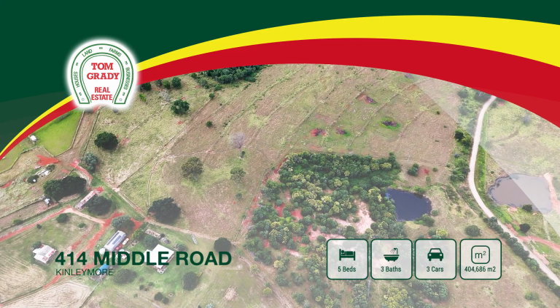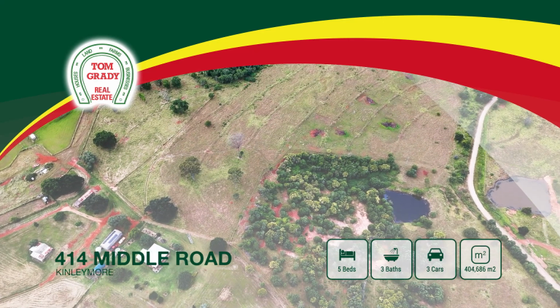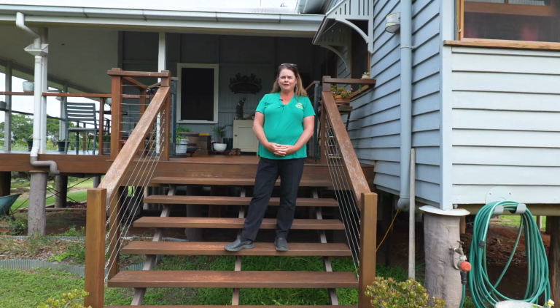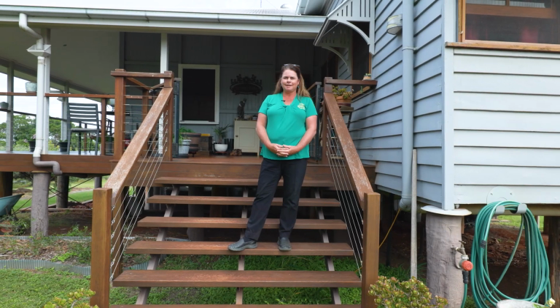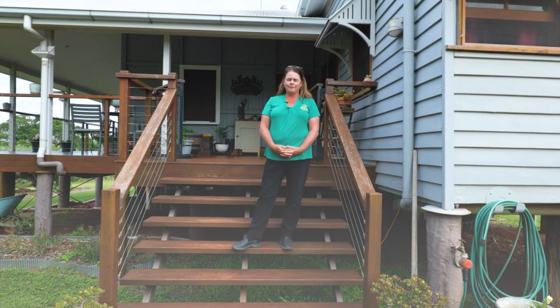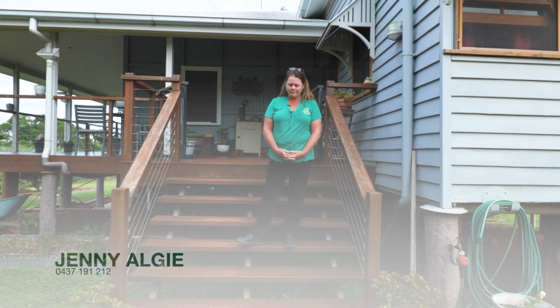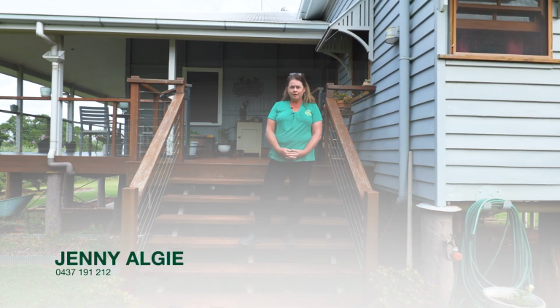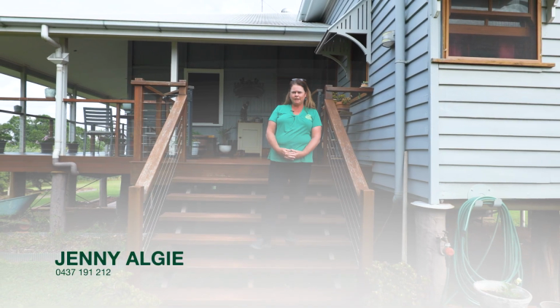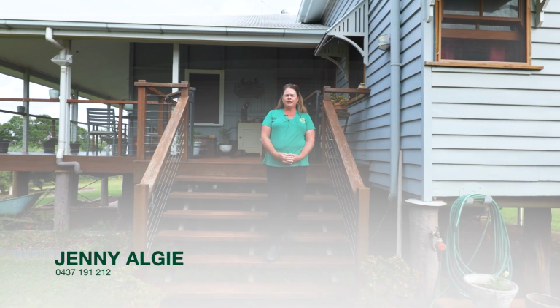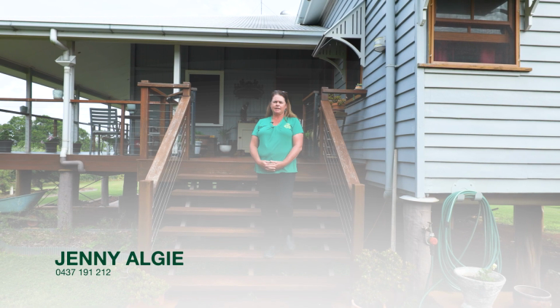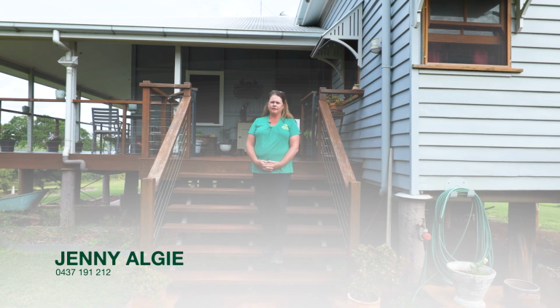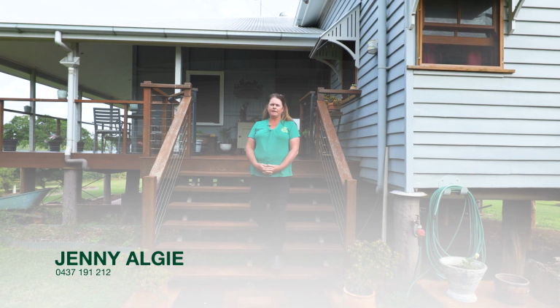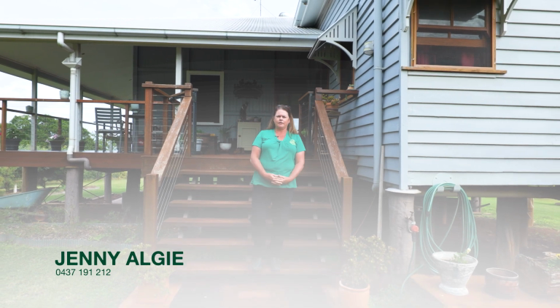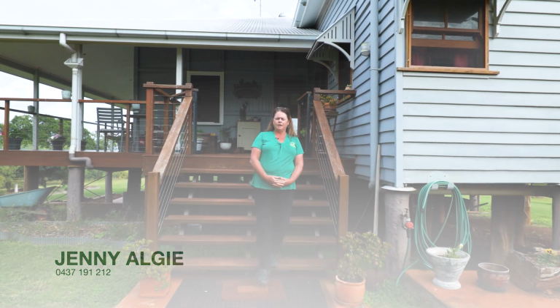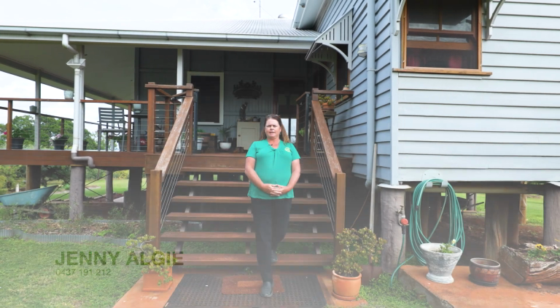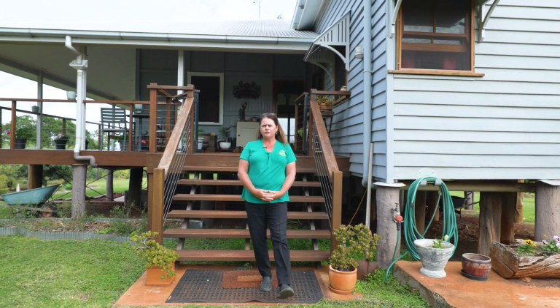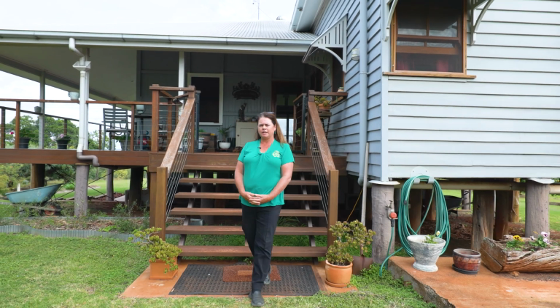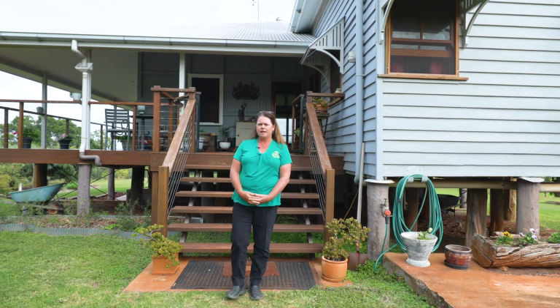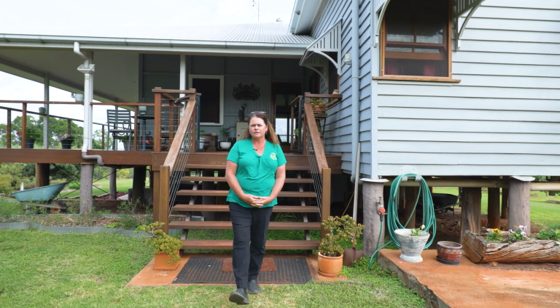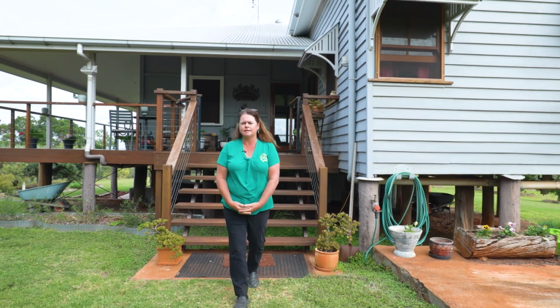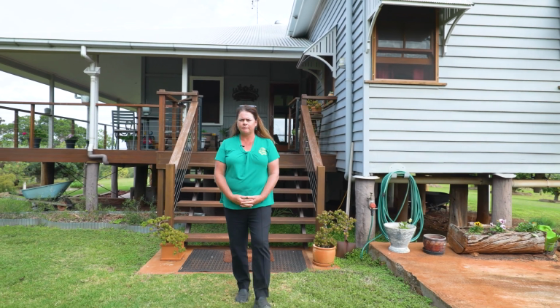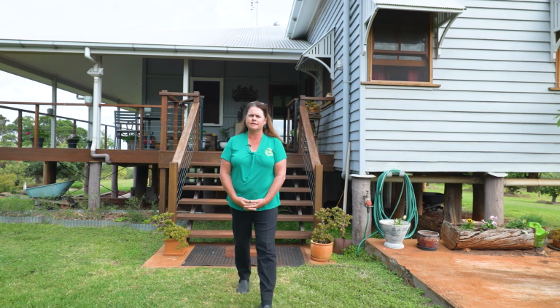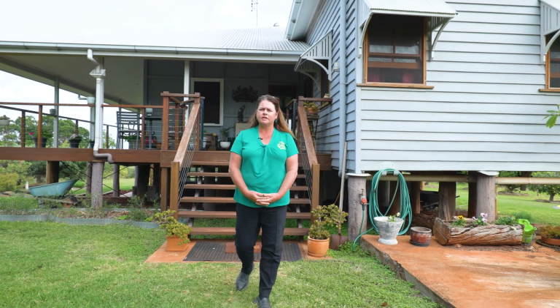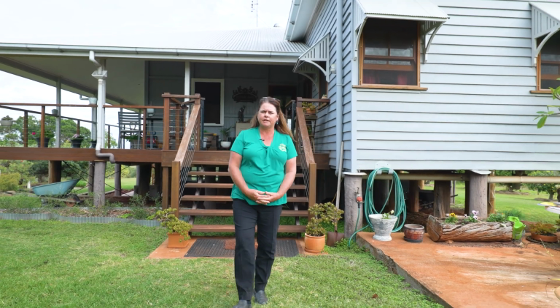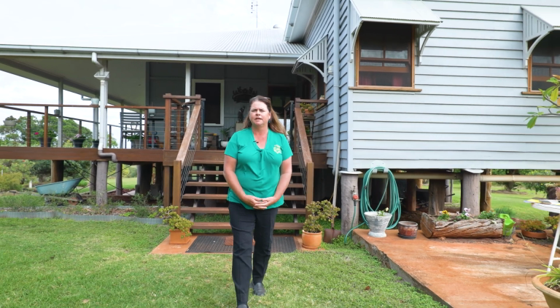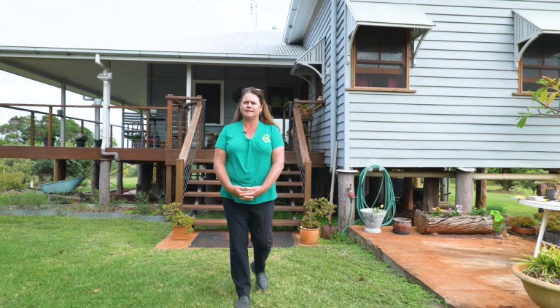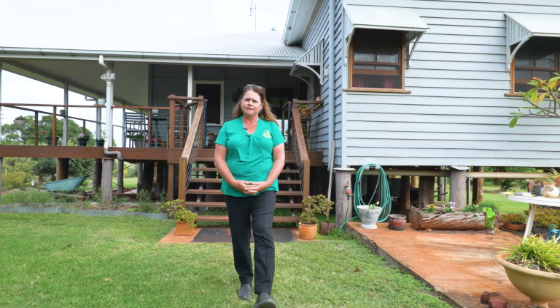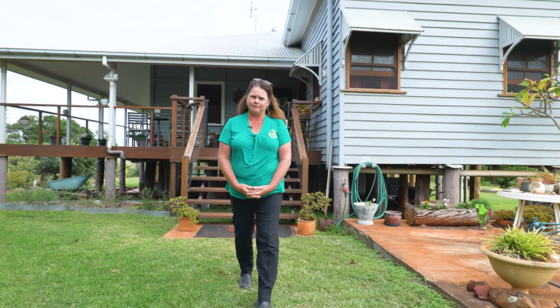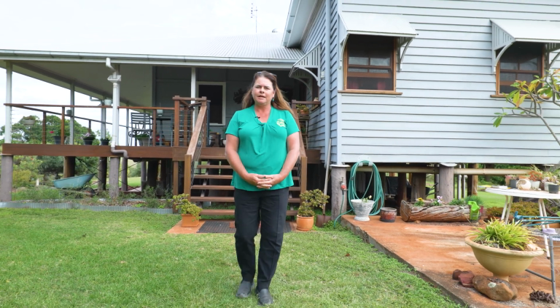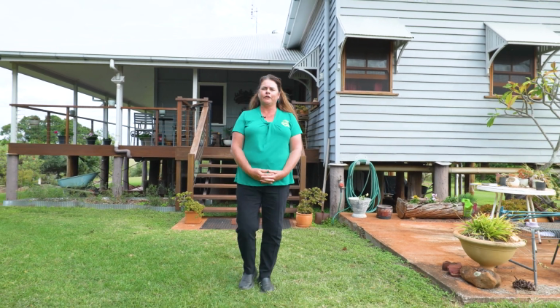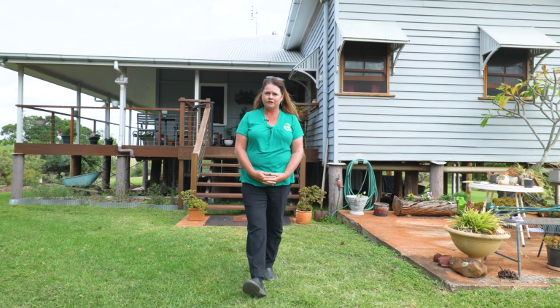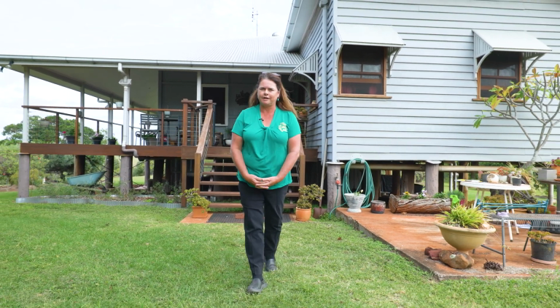Welcome to Tom Grady Real Estate, where we've been given the opportunity to present this lovely Queenslander home set on 100 acres. It also has a bed and breakfast cottage accommodation with an established income. Come on through and I'll show you around.